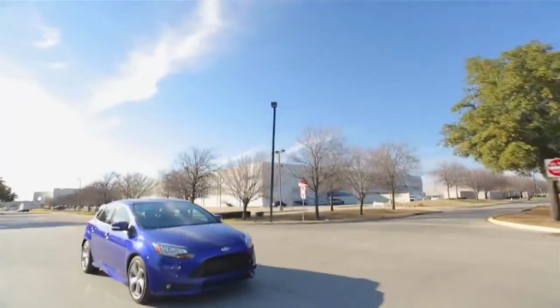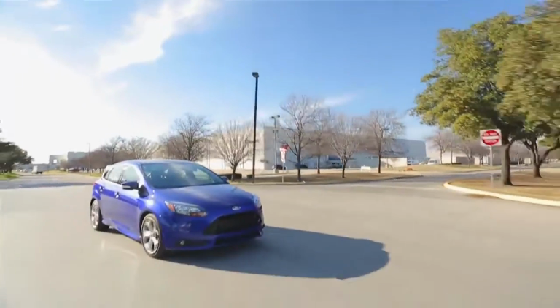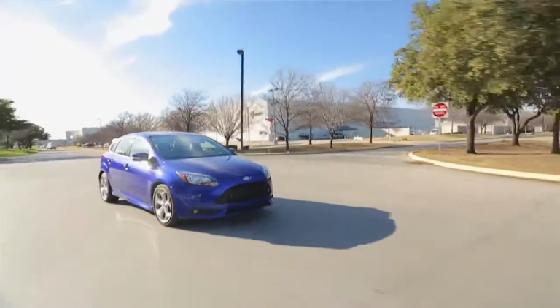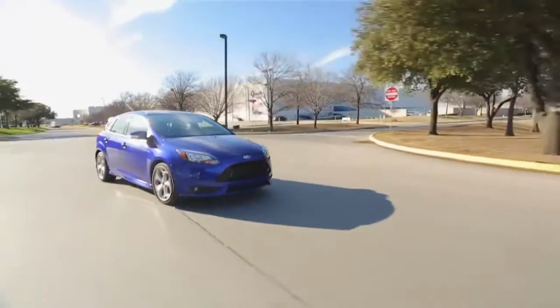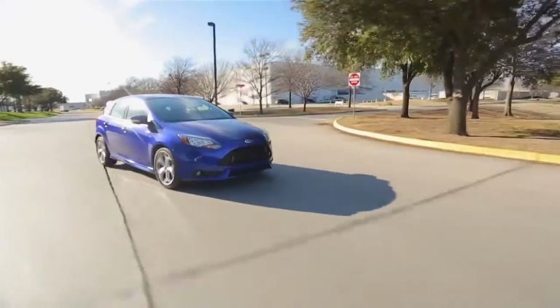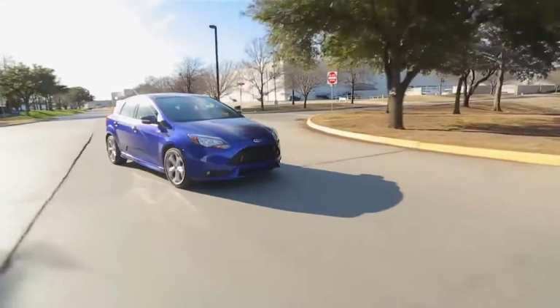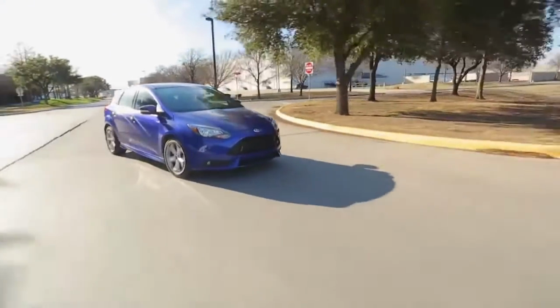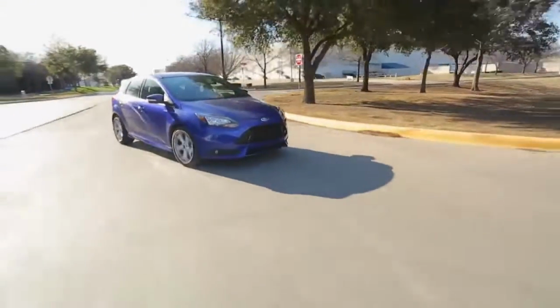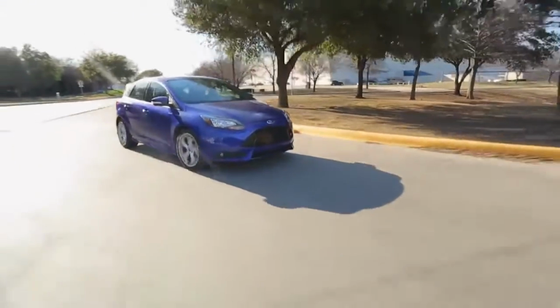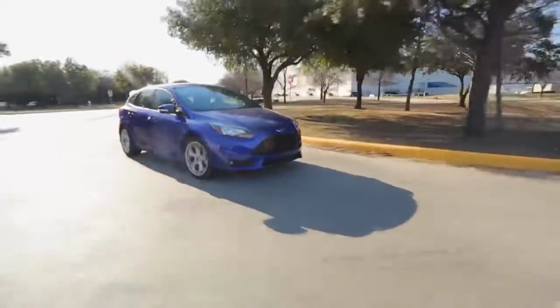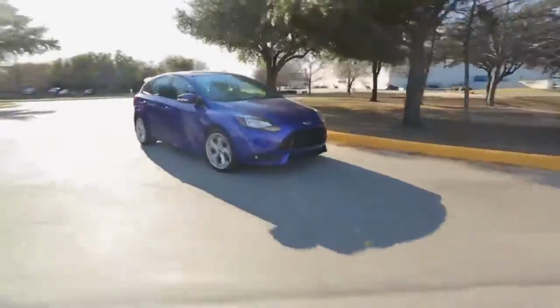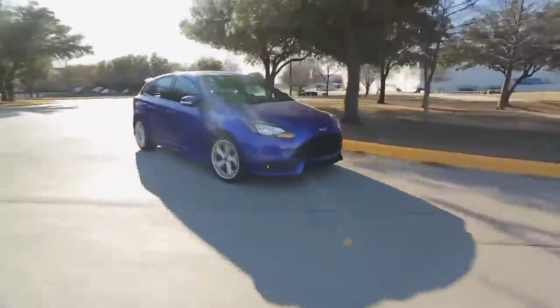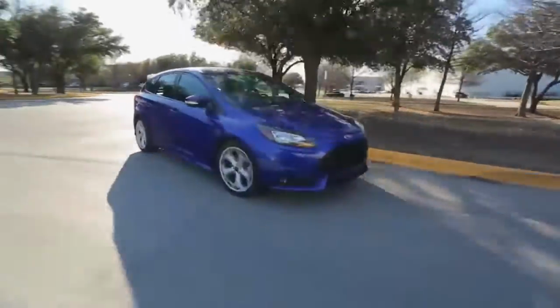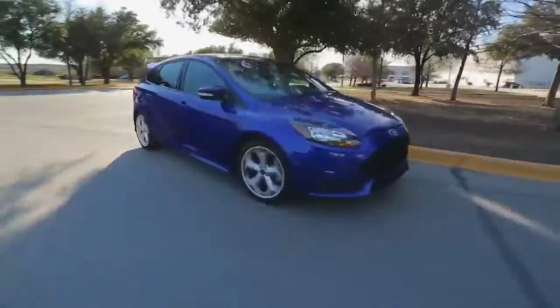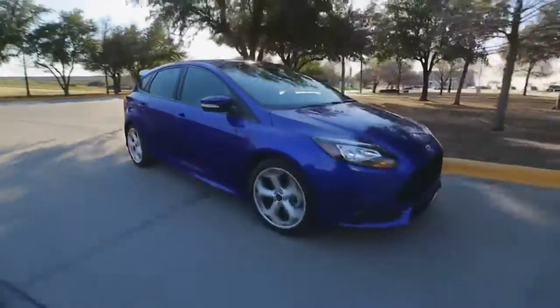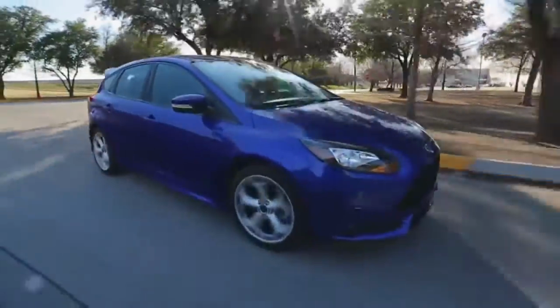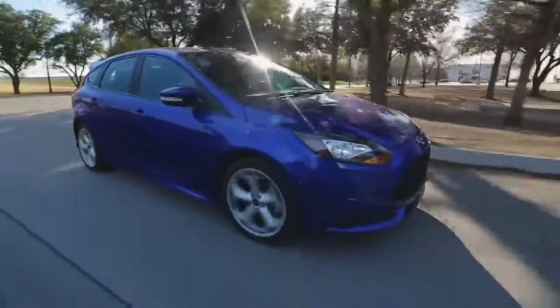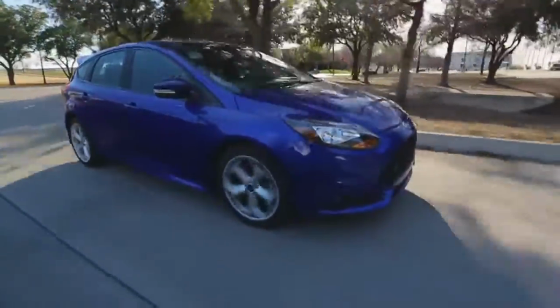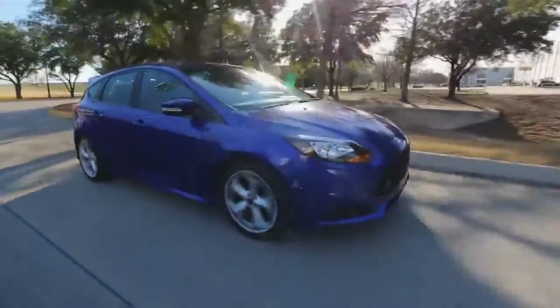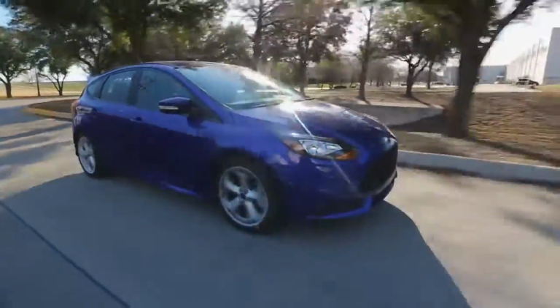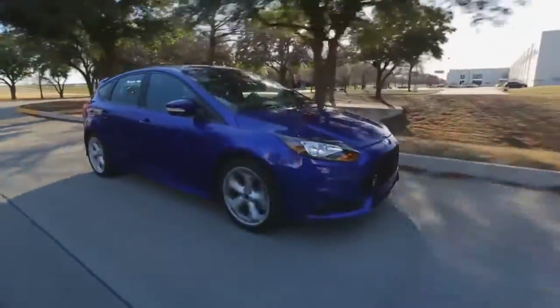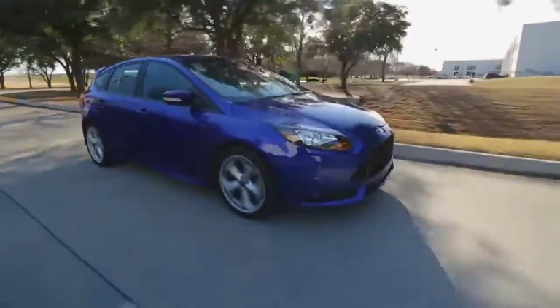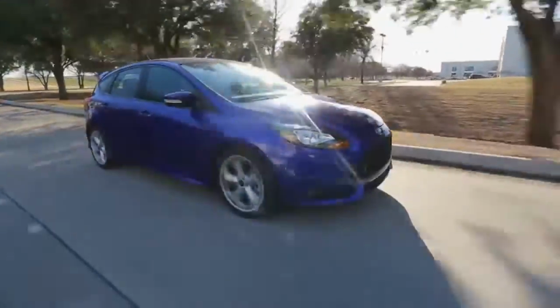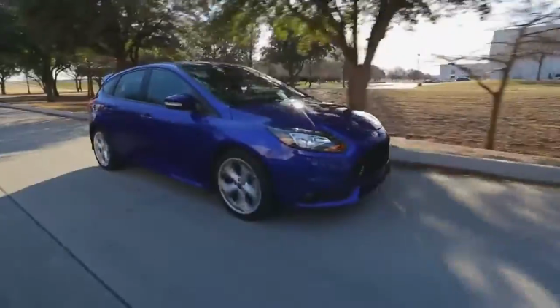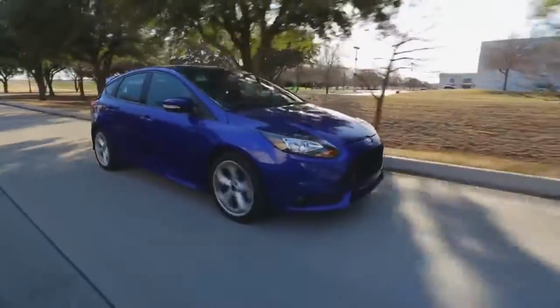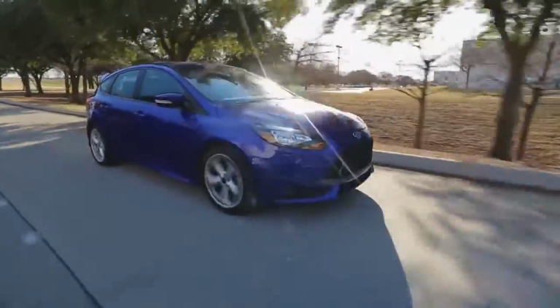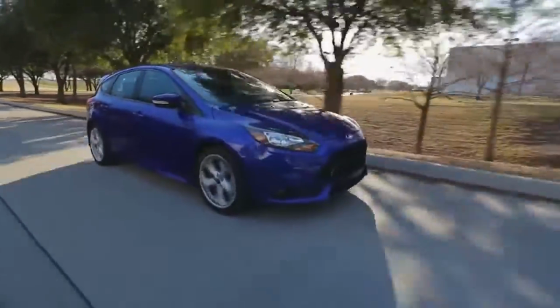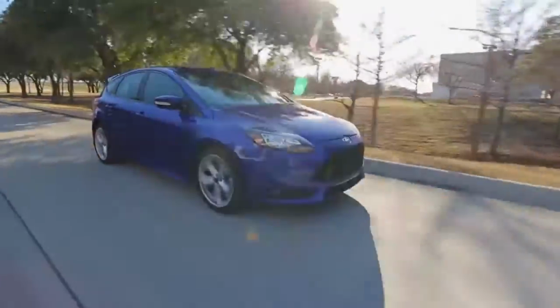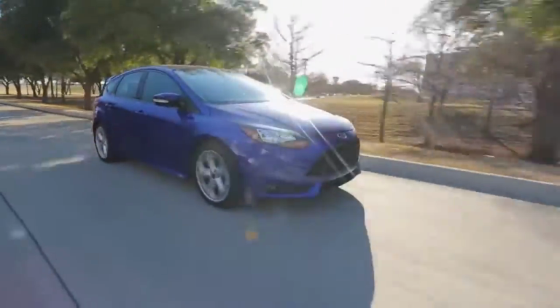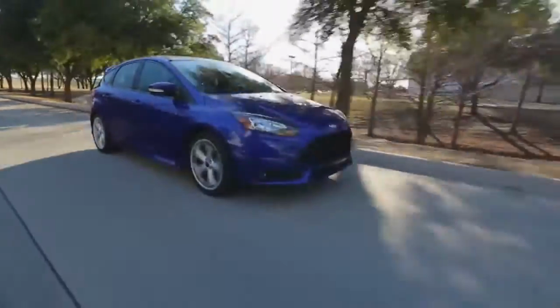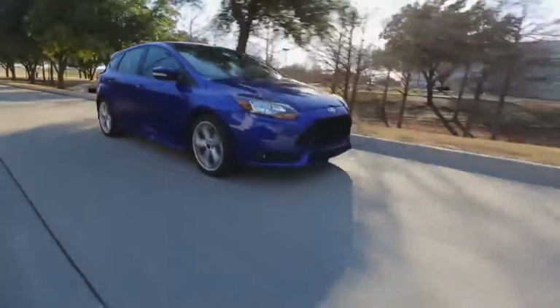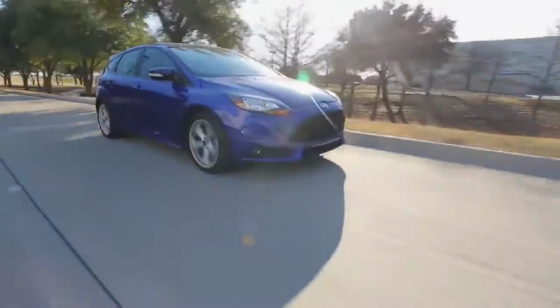Finding a fun, fast, fuel efficient and affordable car has been a real problem in the past, but no more. I want to introduce you to the 2013 Focus ST, a 252 horse turbo hatchback that's a ton of fun to drive.